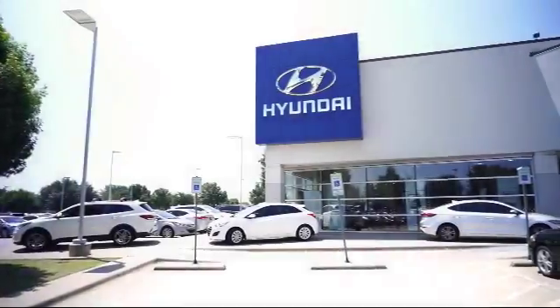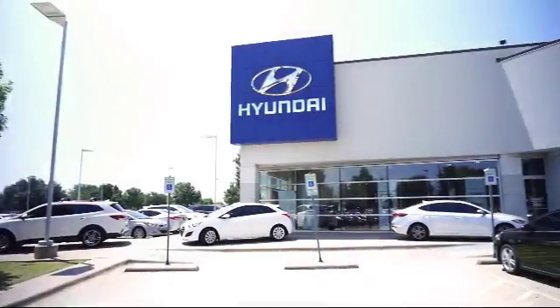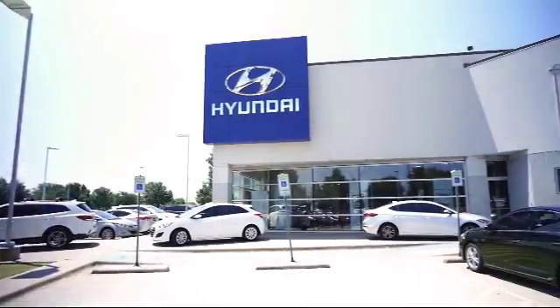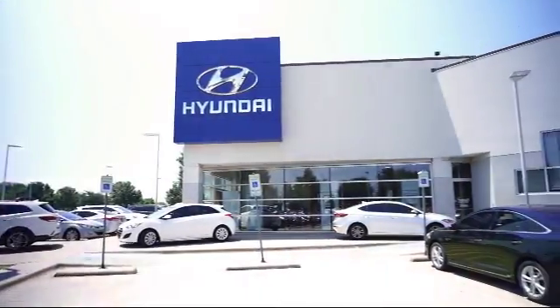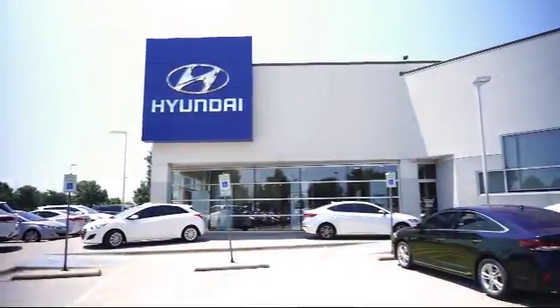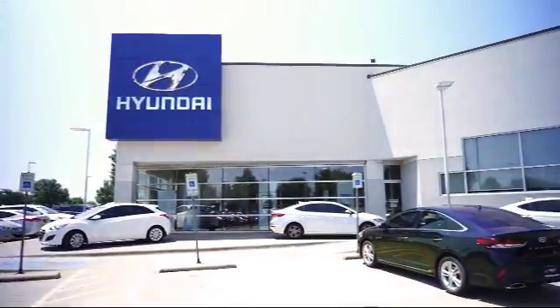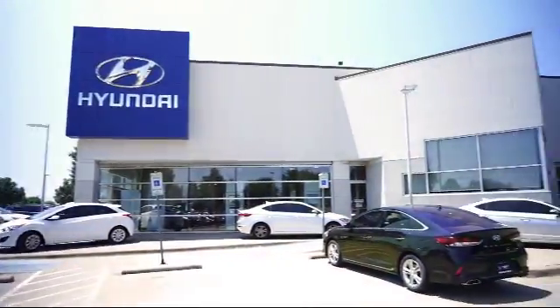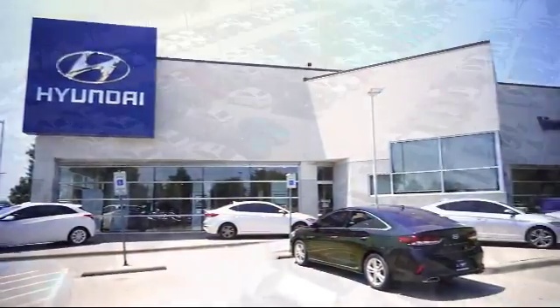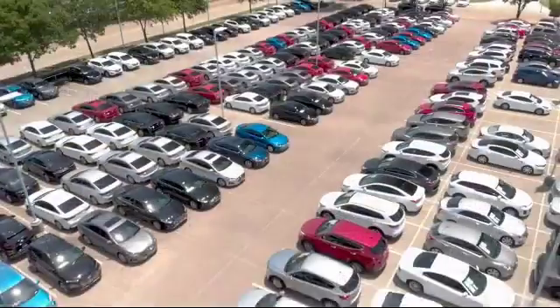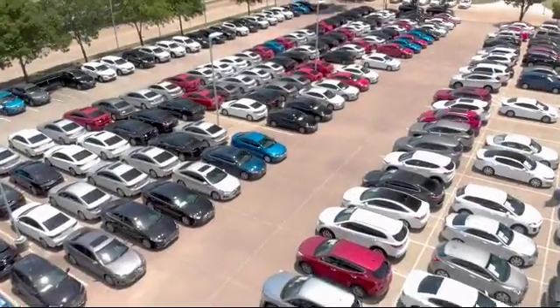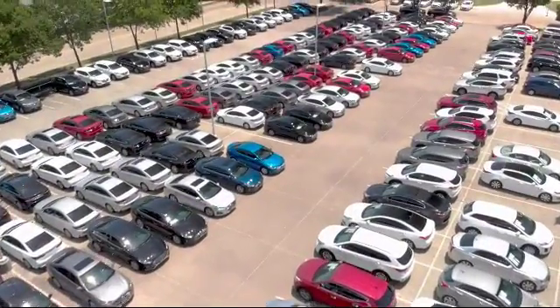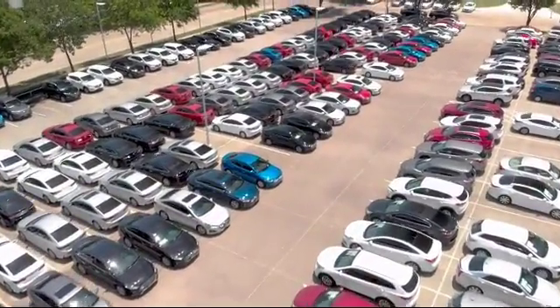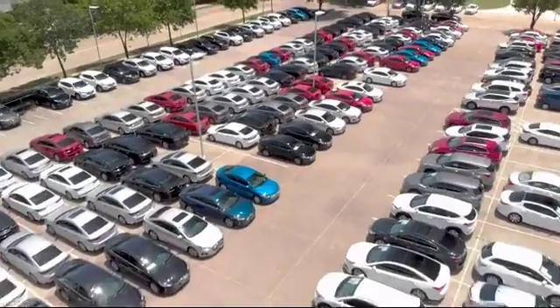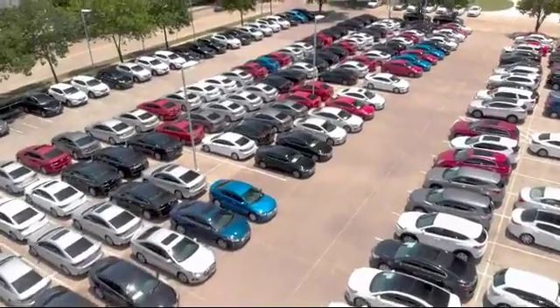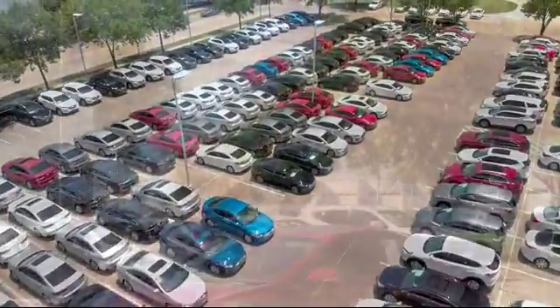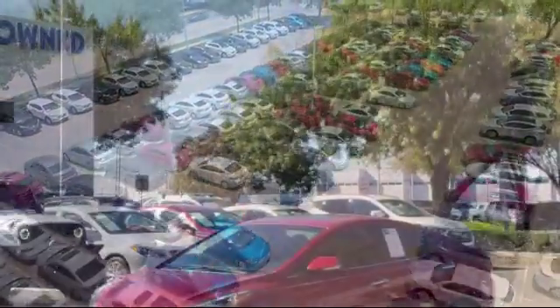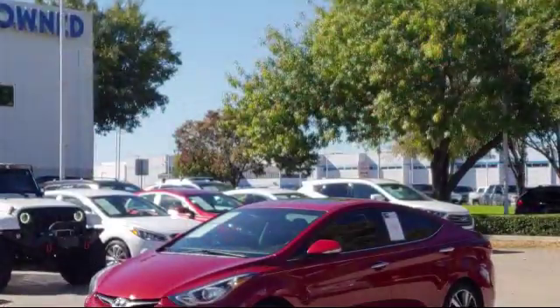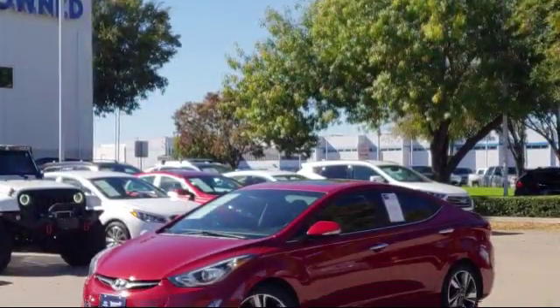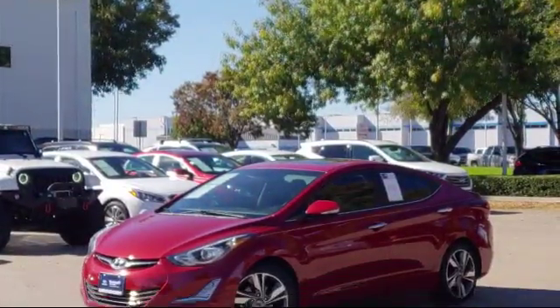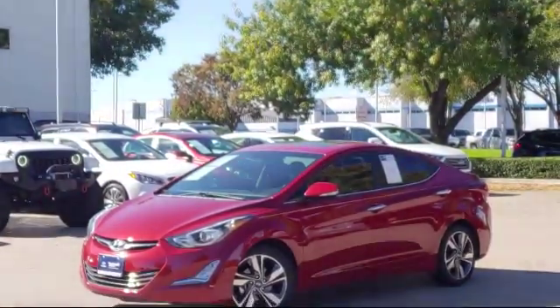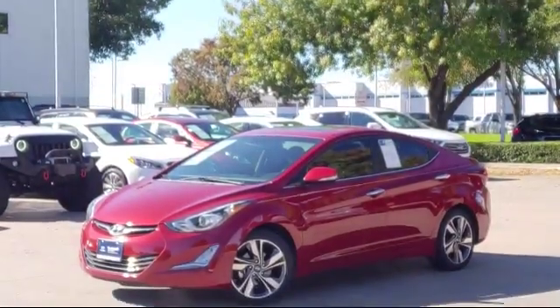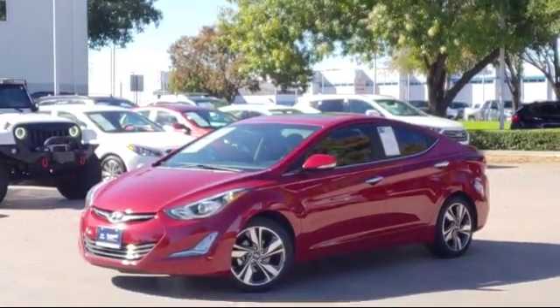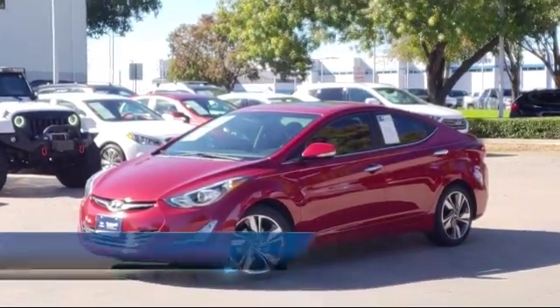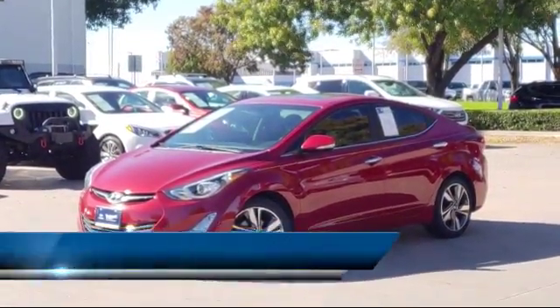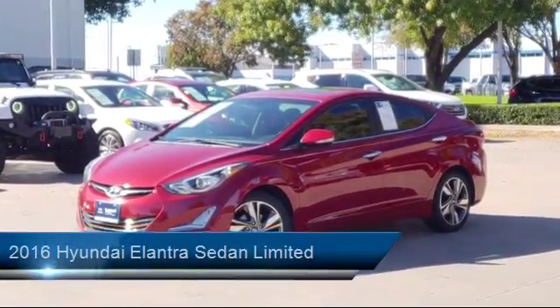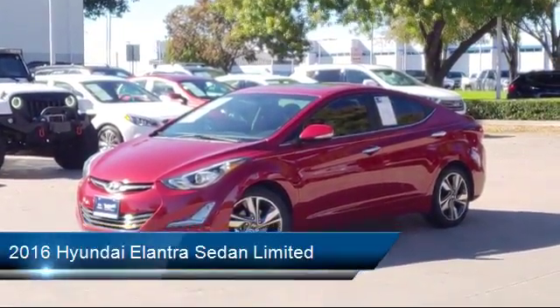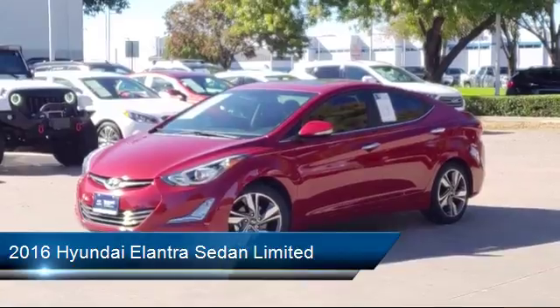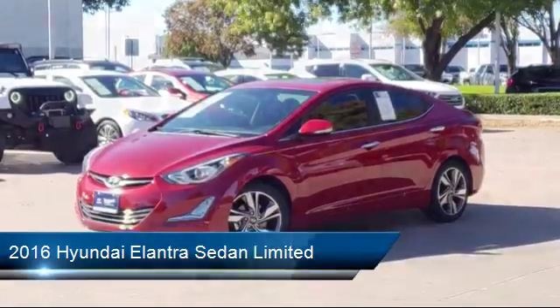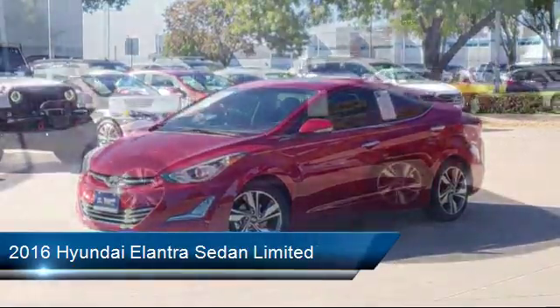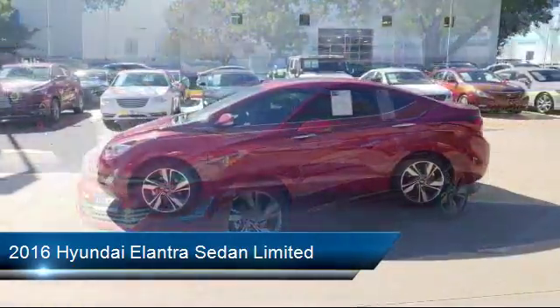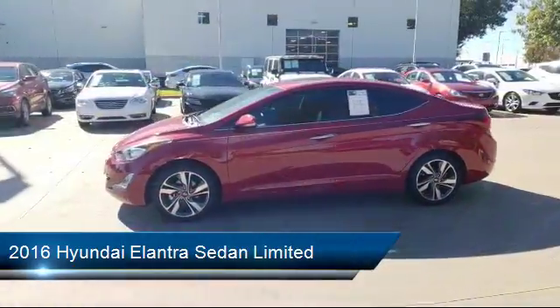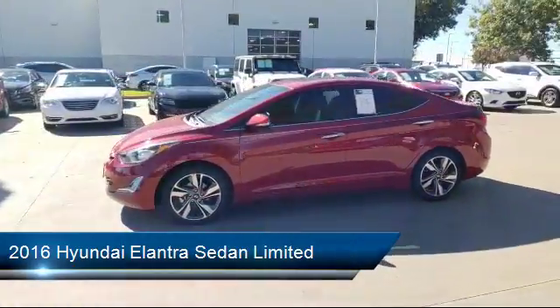Welcome to Vandergriff Hyundai, and here's a look at another one of our great vehicles from our inventory. It comes equipped with a rear view camera, heated front seats, alloy wheels, and keyless entry.